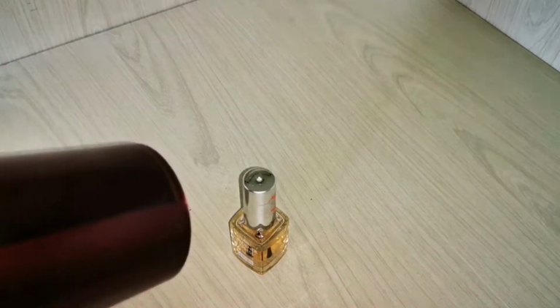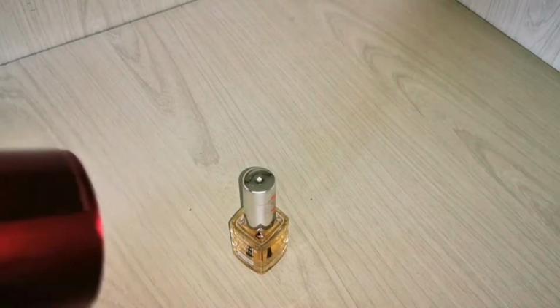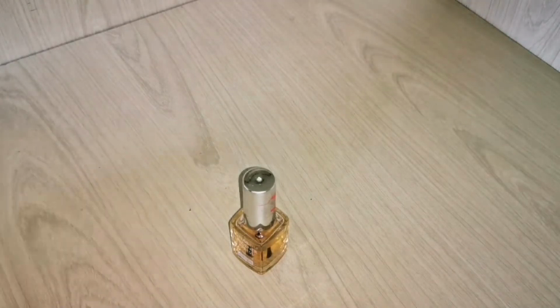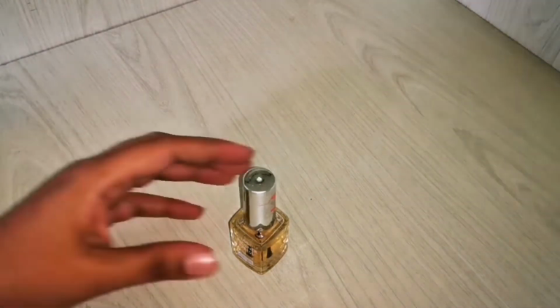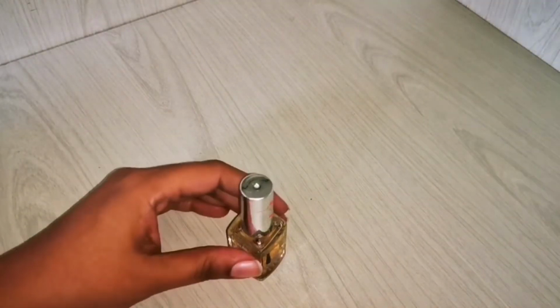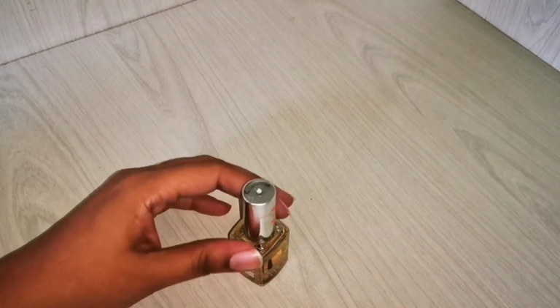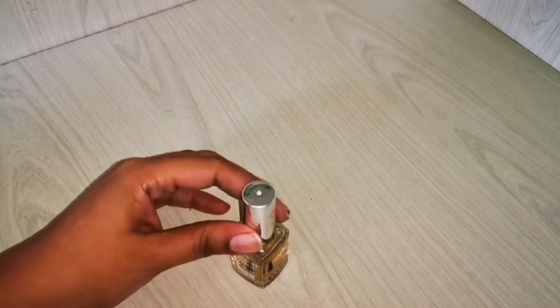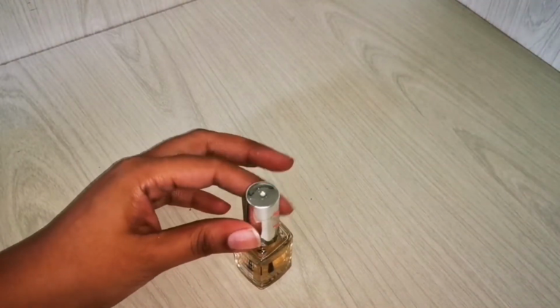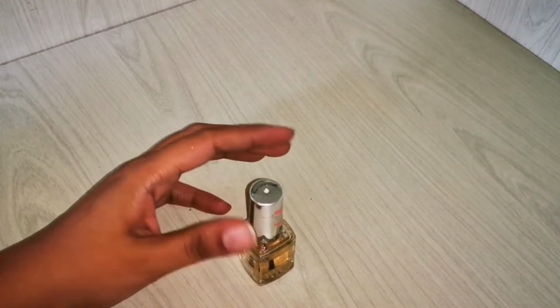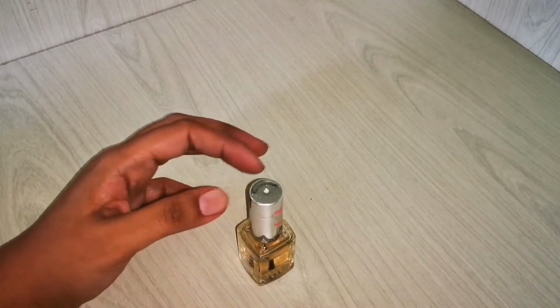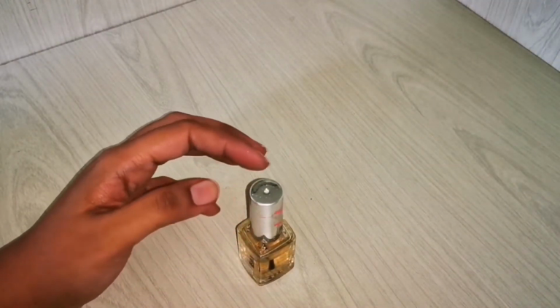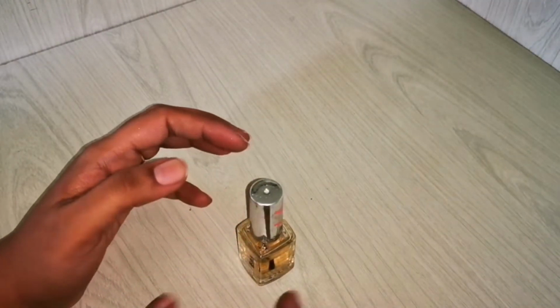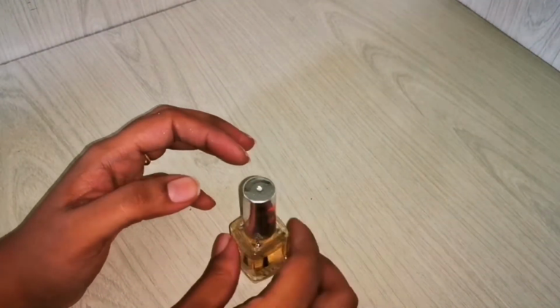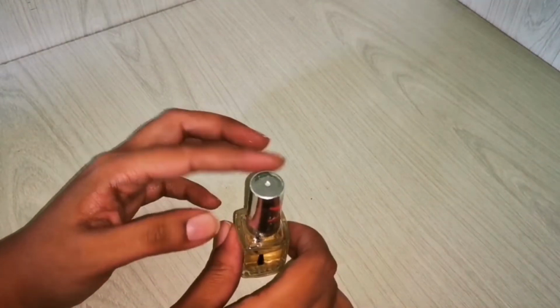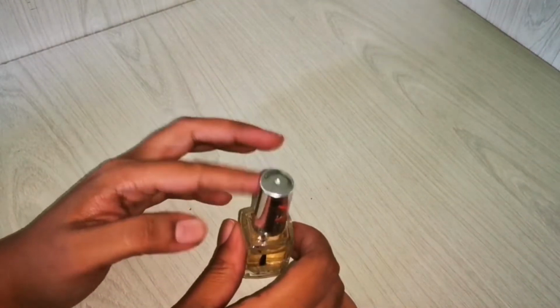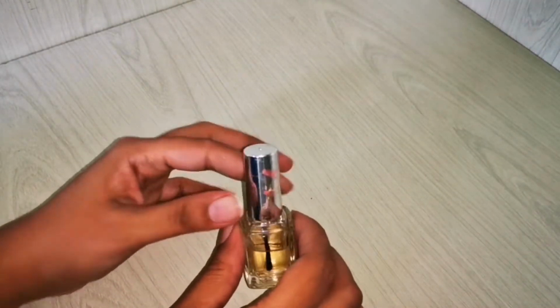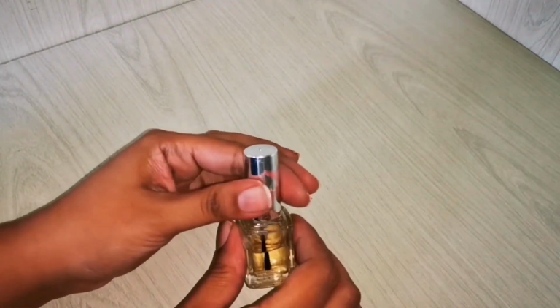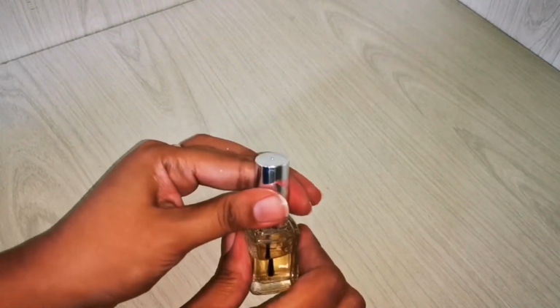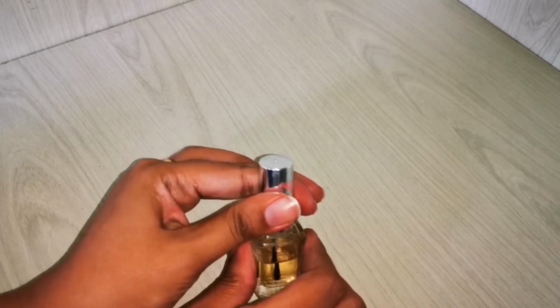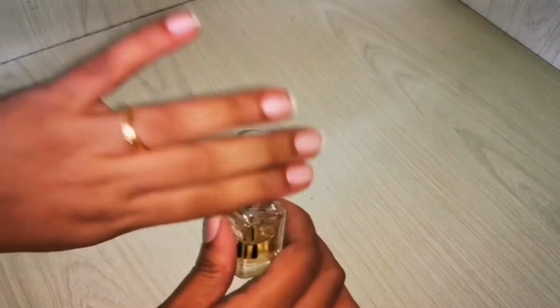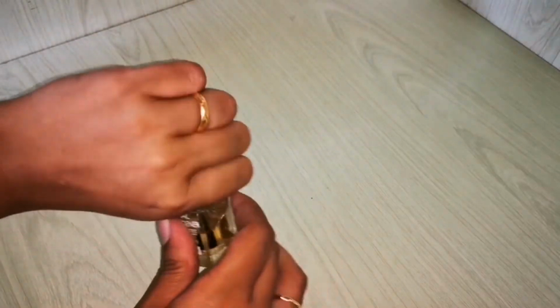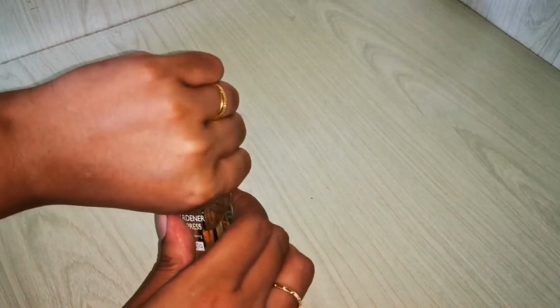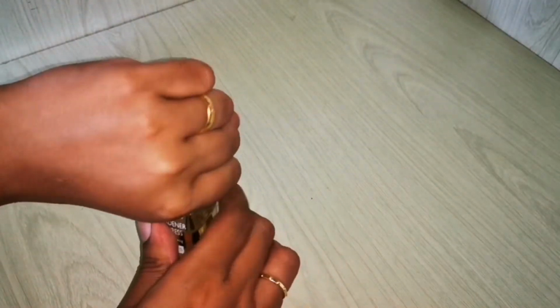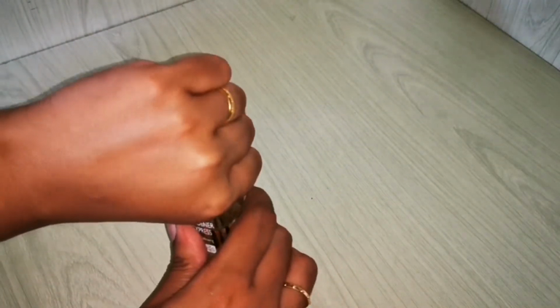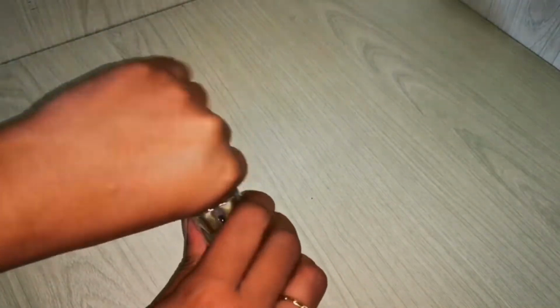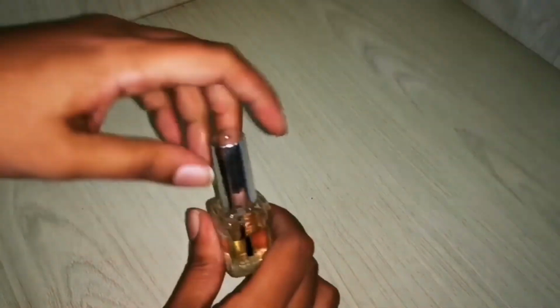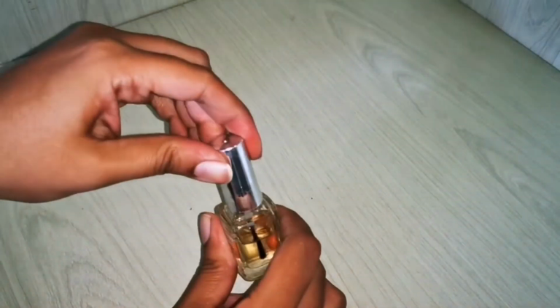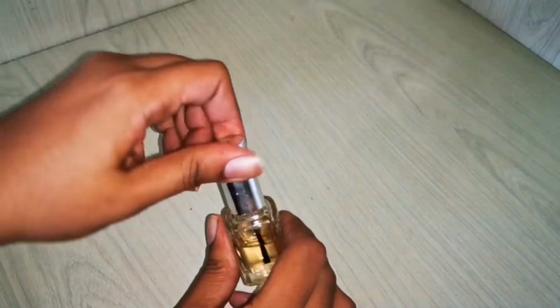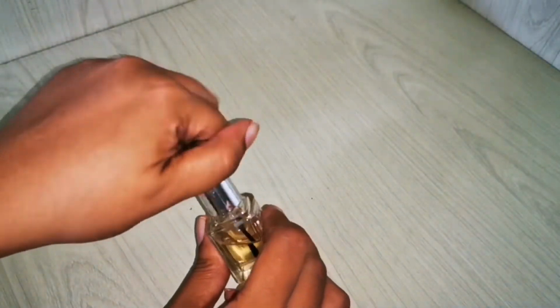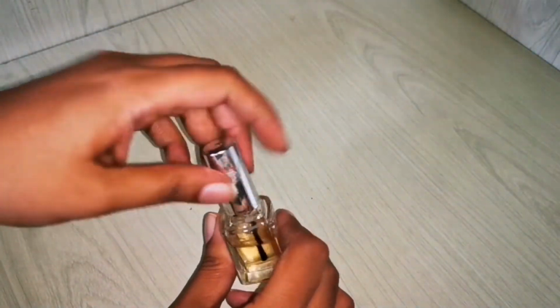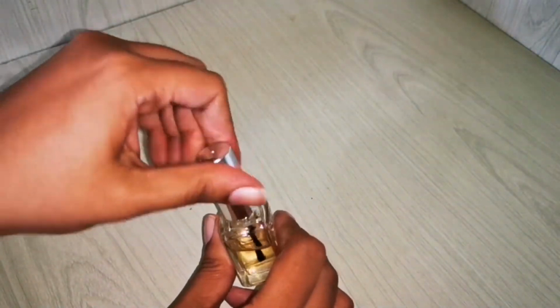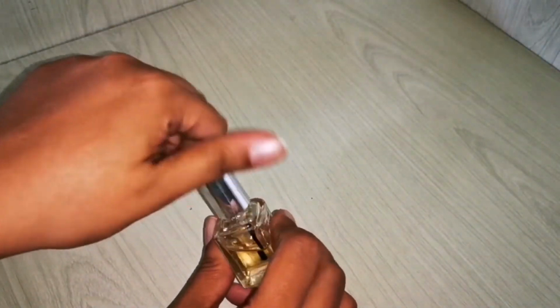You can heat the lid from all sides, then just check if it's fine to open, and with a little strength turn it — and you're done.